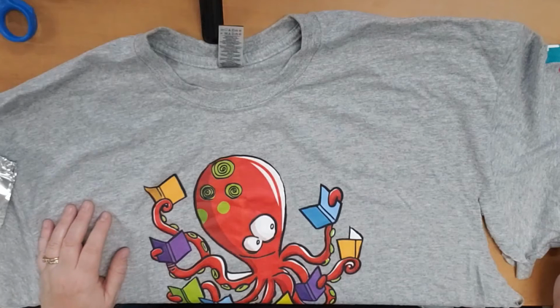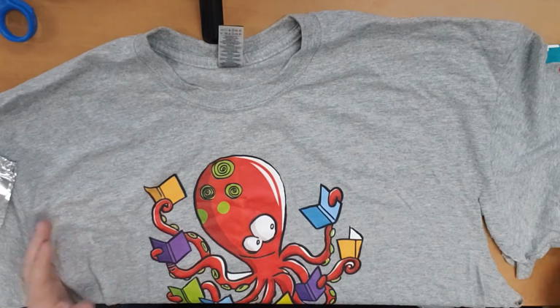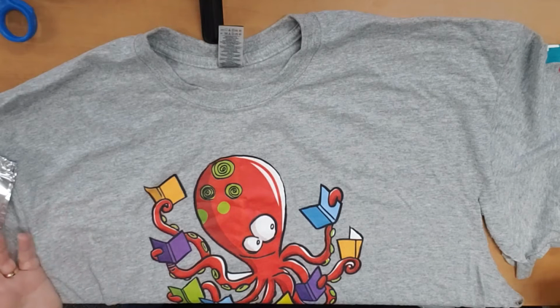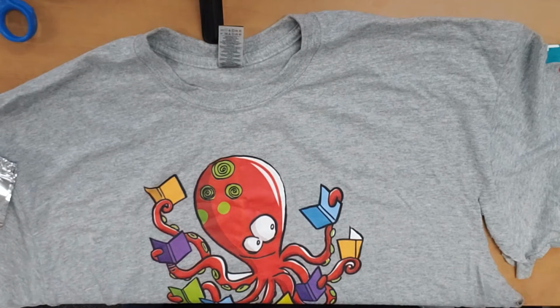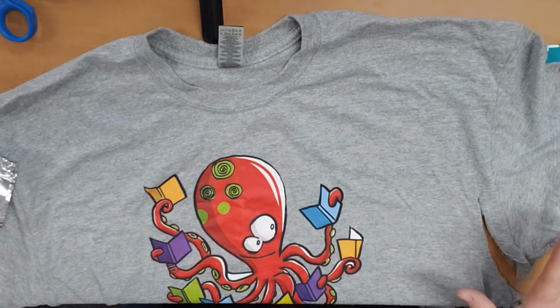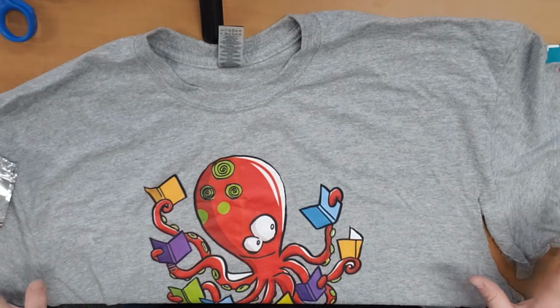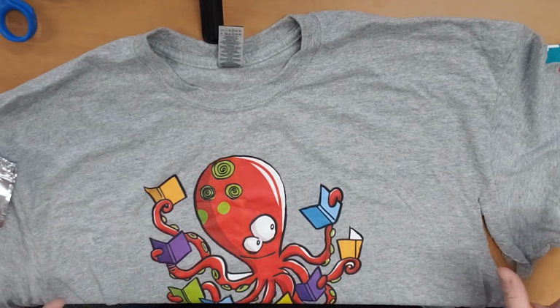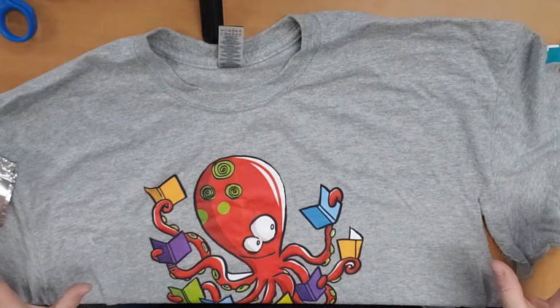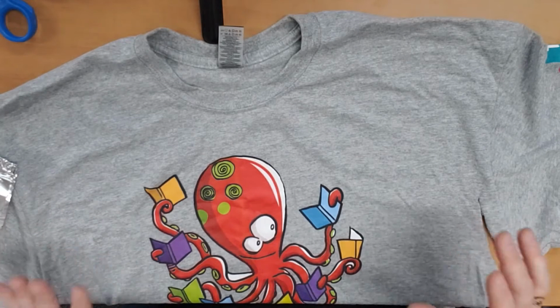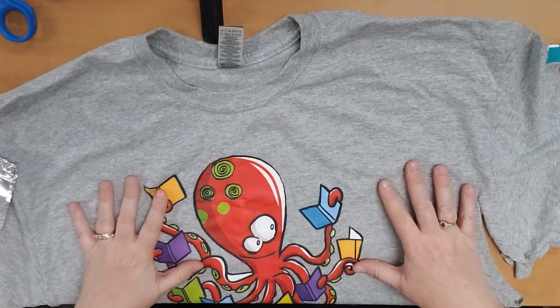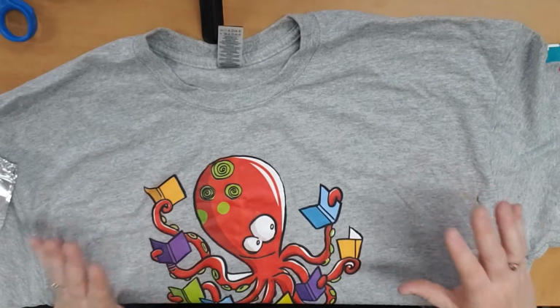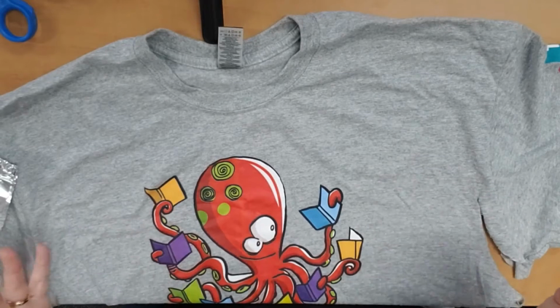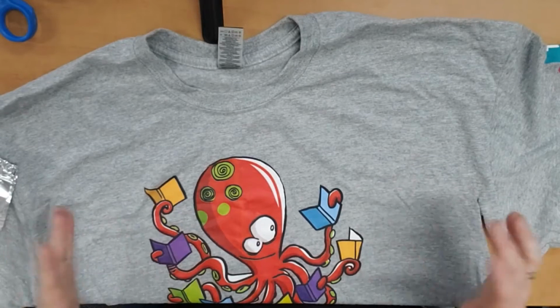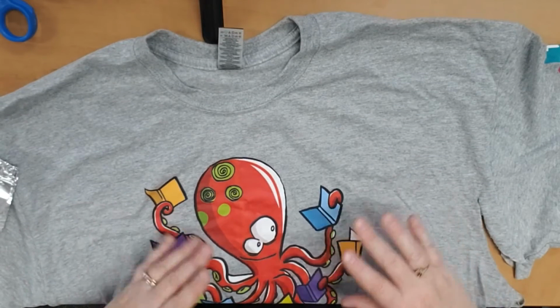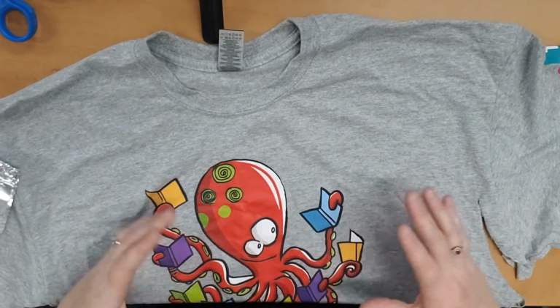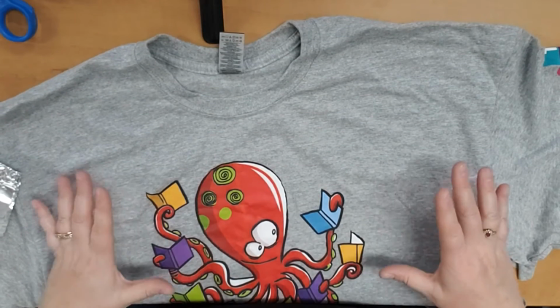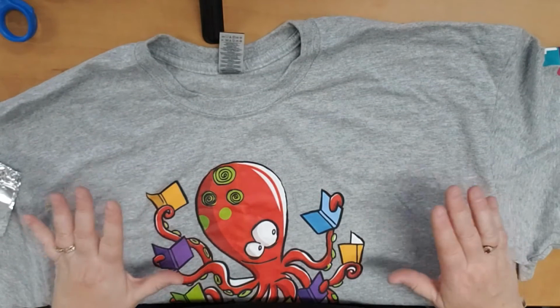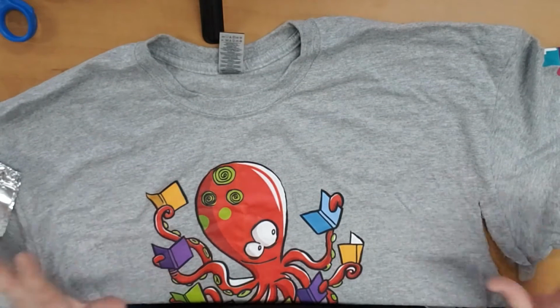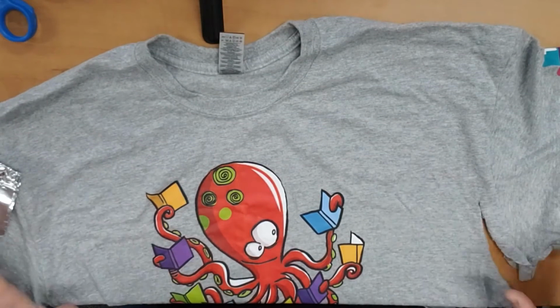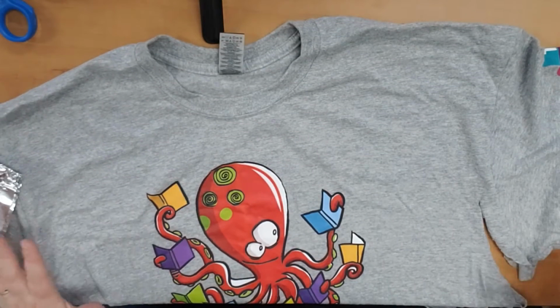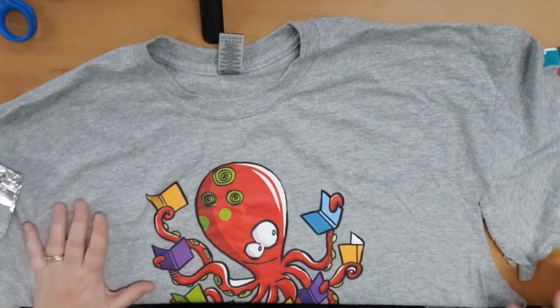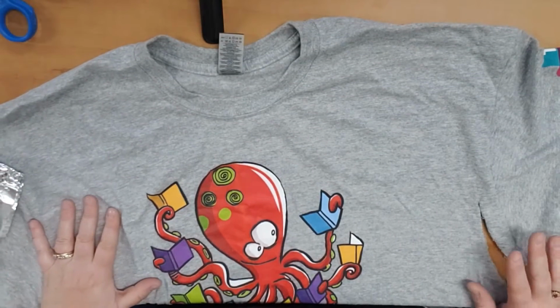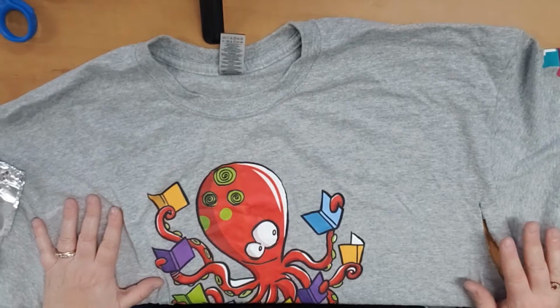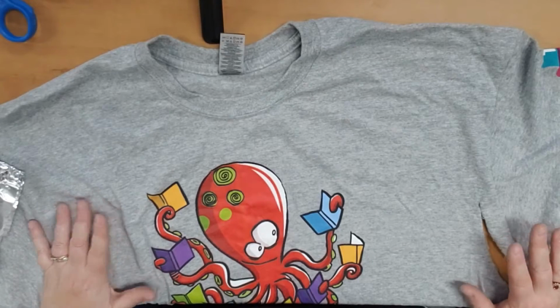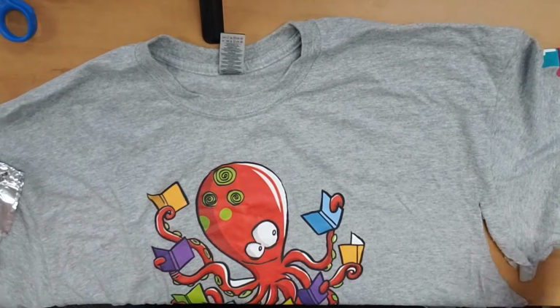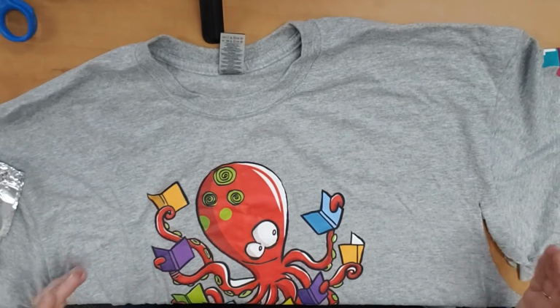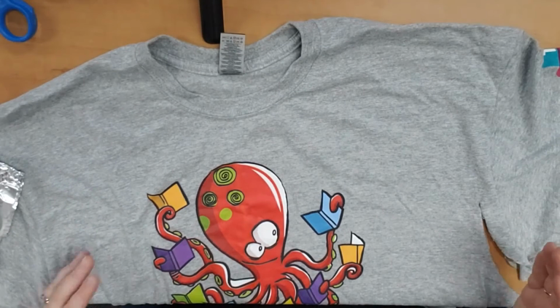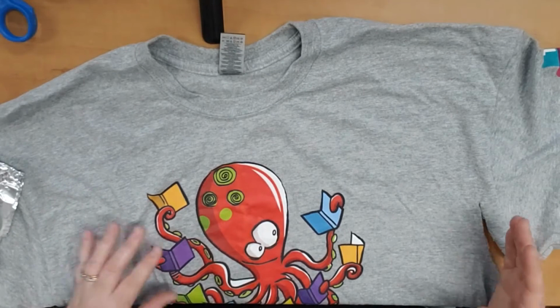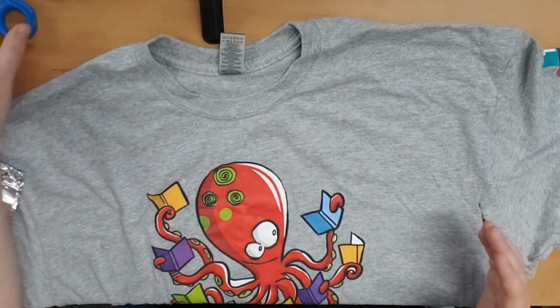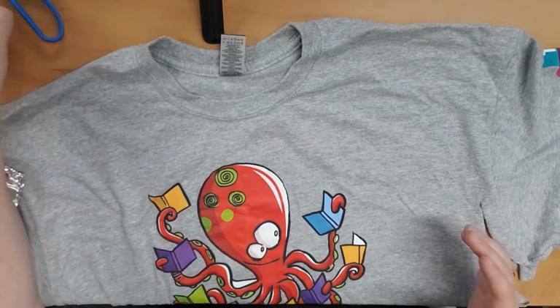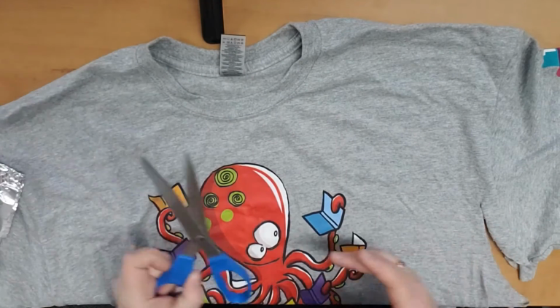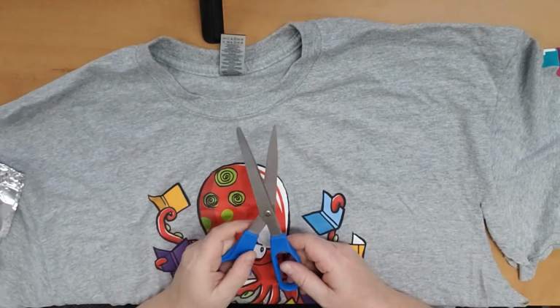All you need to make this t-shirt tote bag is a t-shirt. If it's your favorite t-shirt that doesn't fit anymore, that's perfect. Or a t-shirt with holes in the armpits — great. We're going to cut those off anyways. And a pair of scissors.